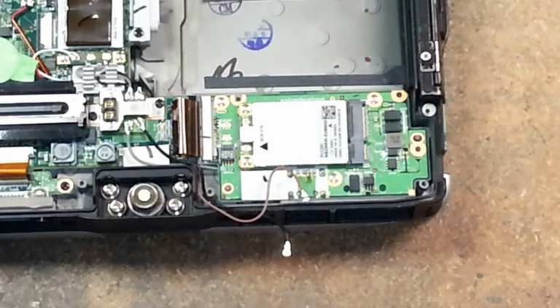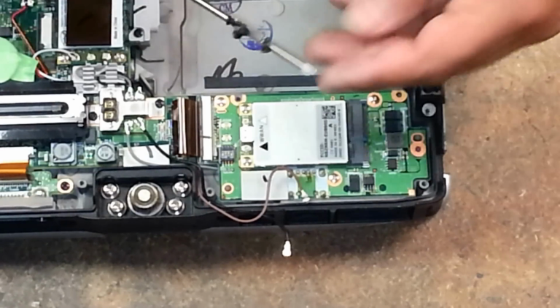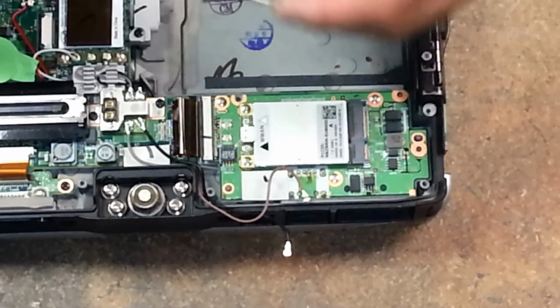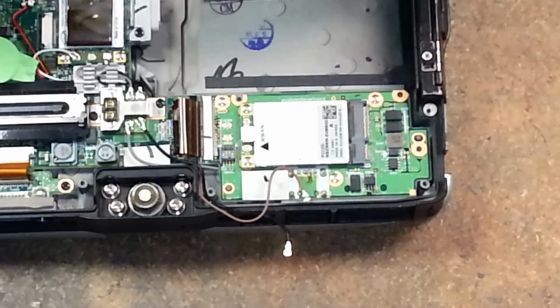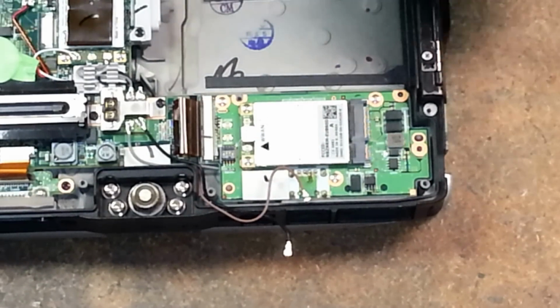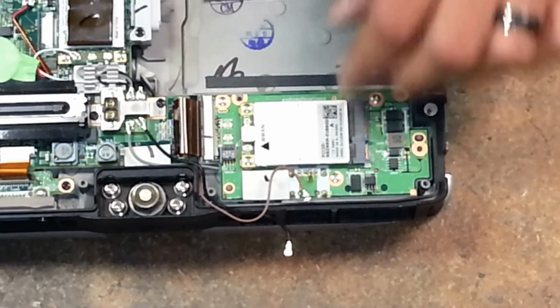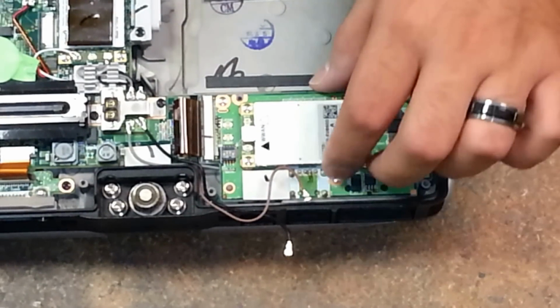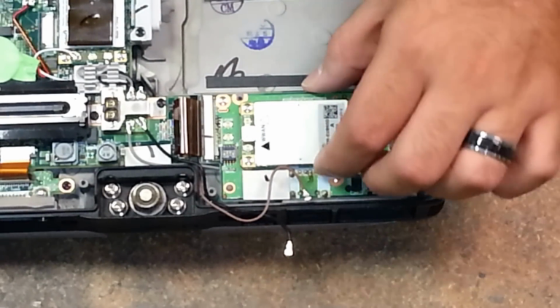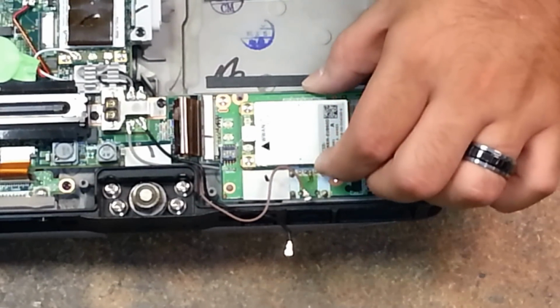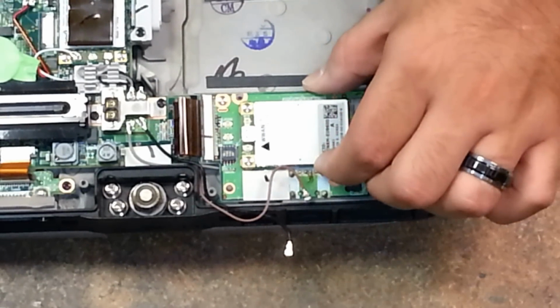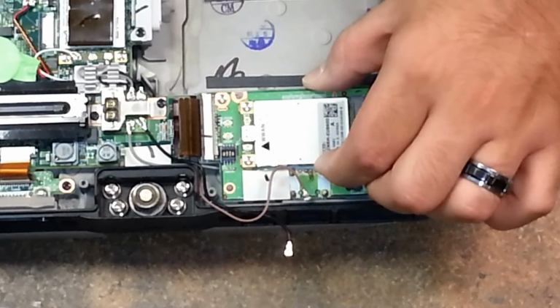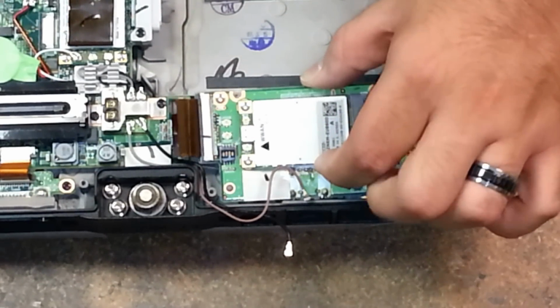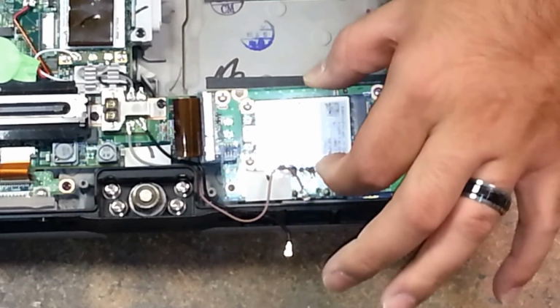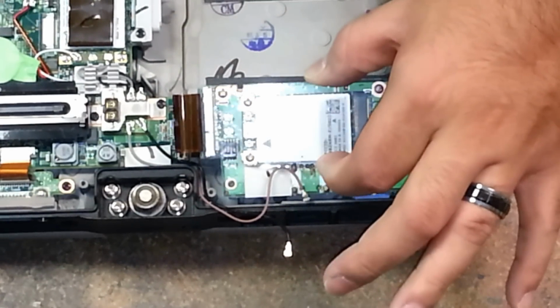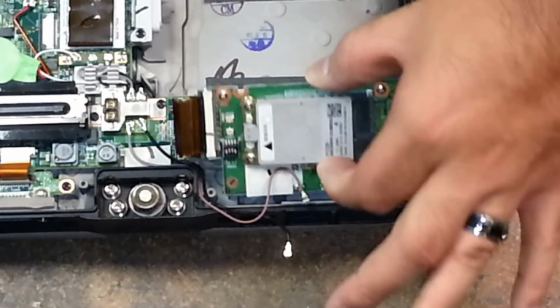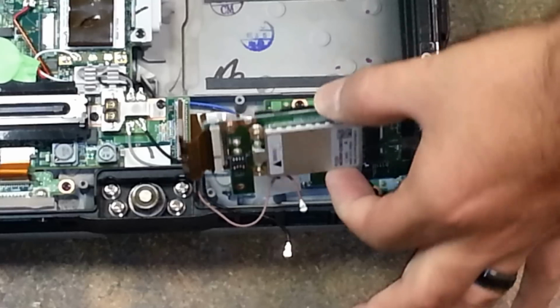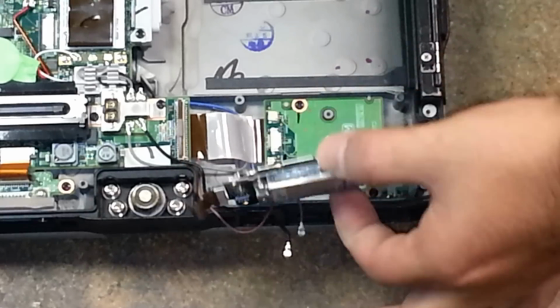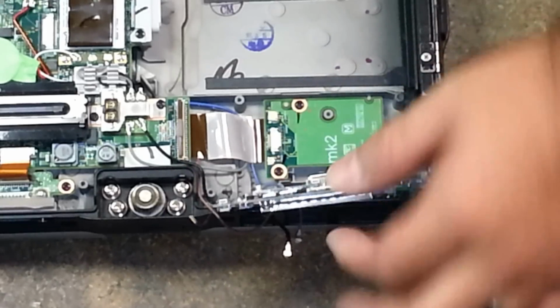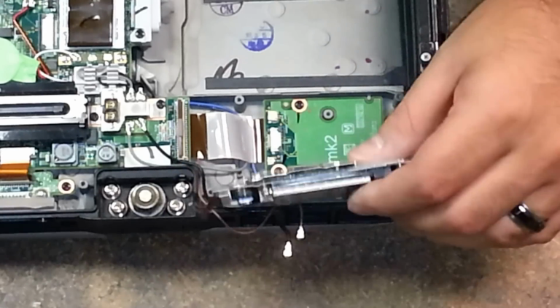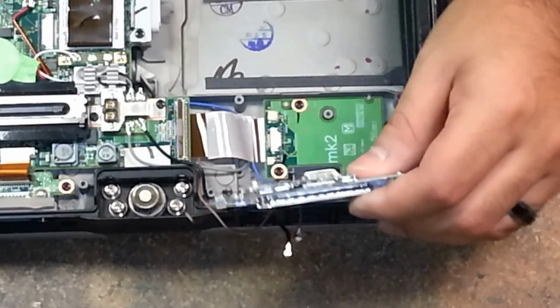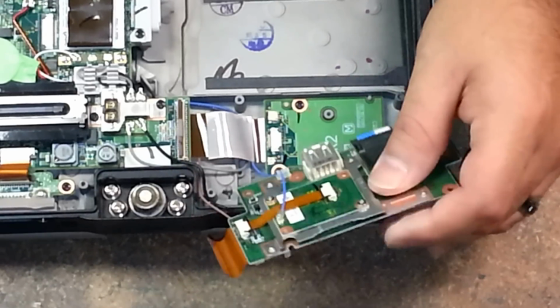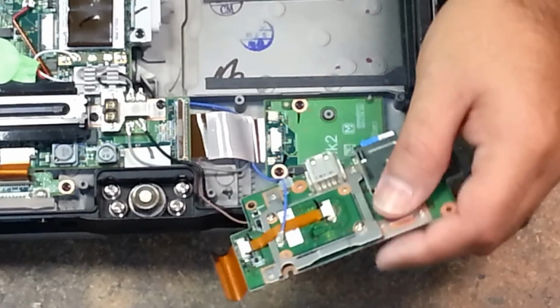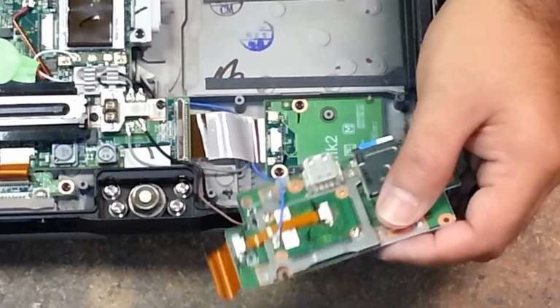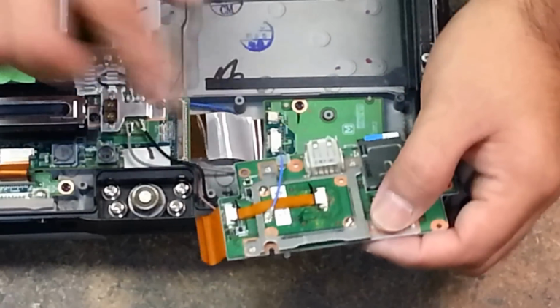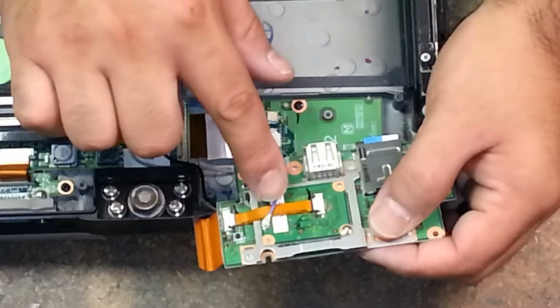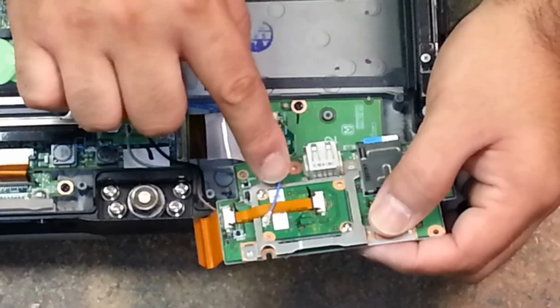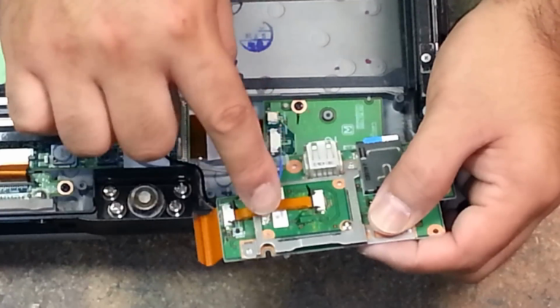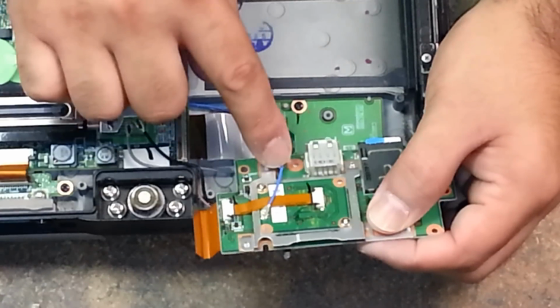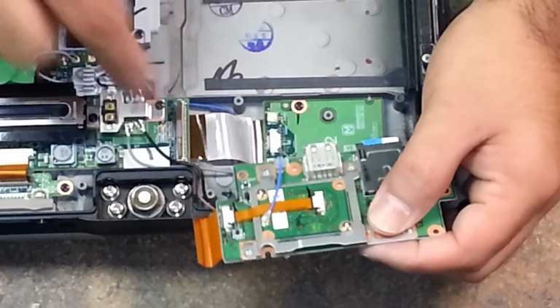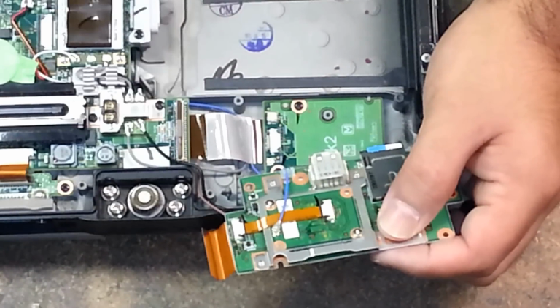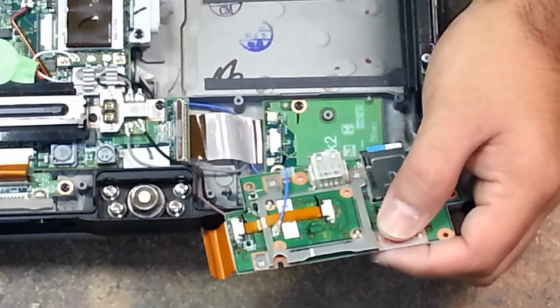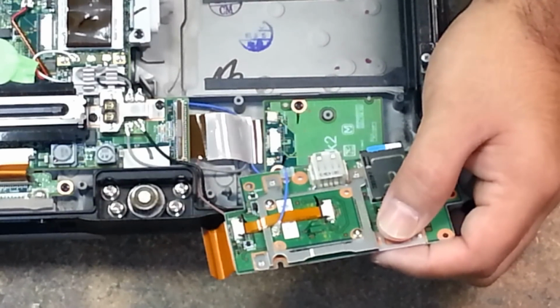Now that I've got the four screws out of the way, I'm going to lift it up and away from me so that we expose this Bluetooth wire here — you see that blue one.